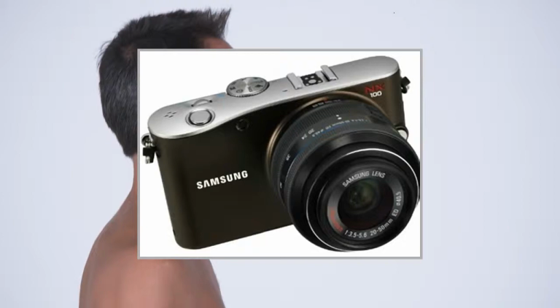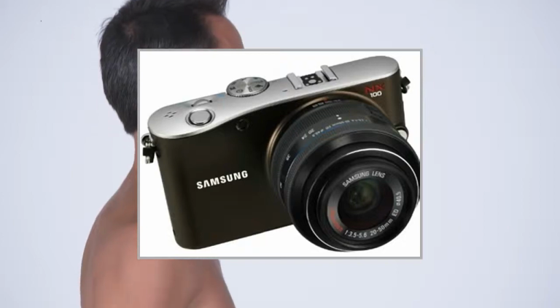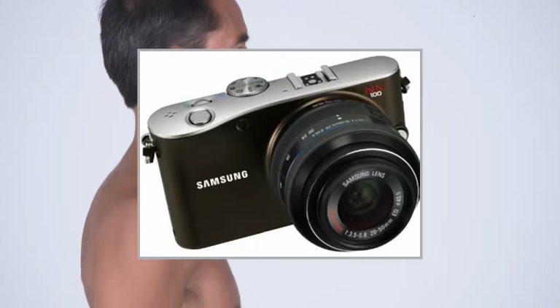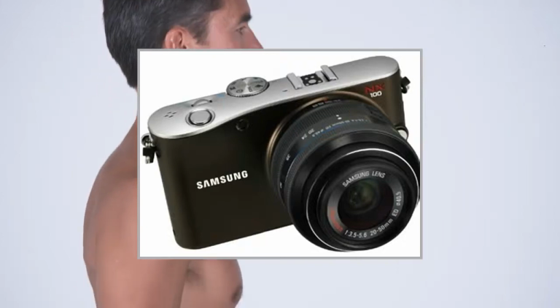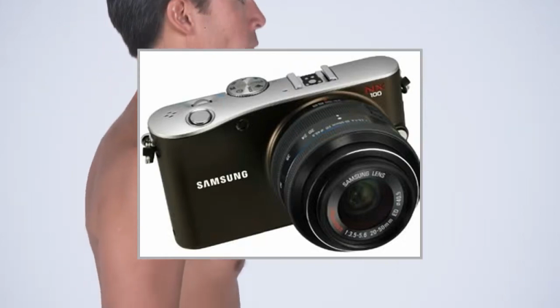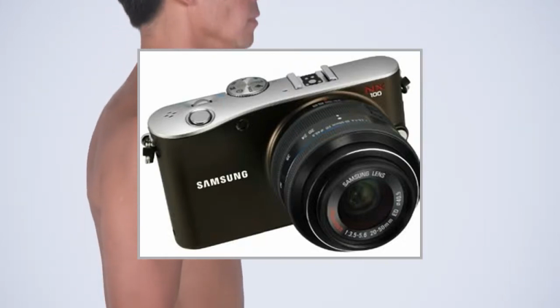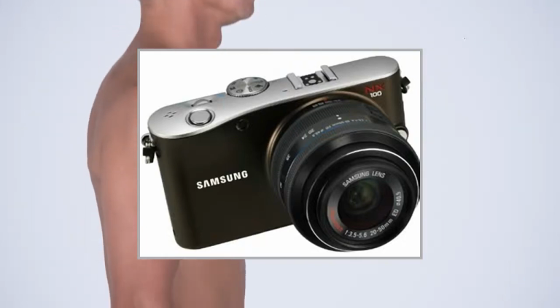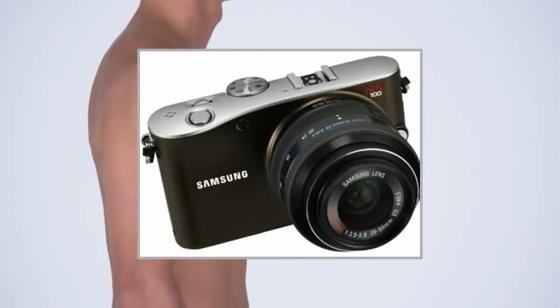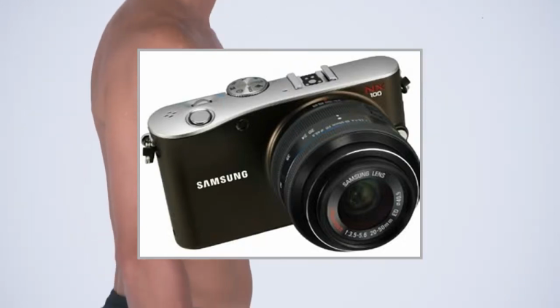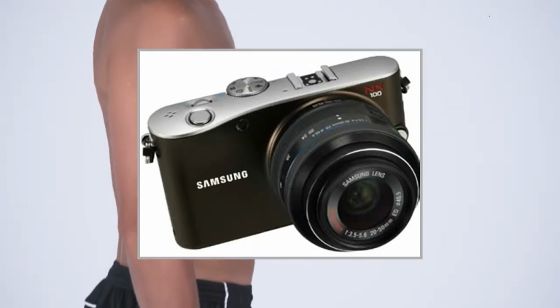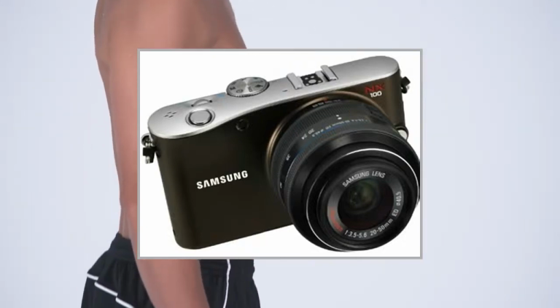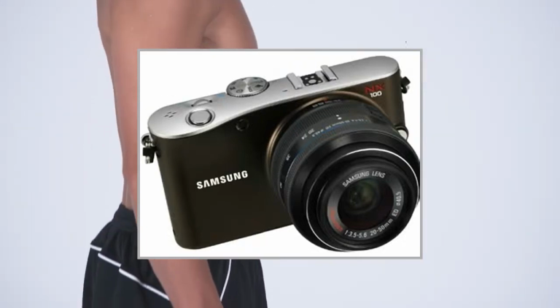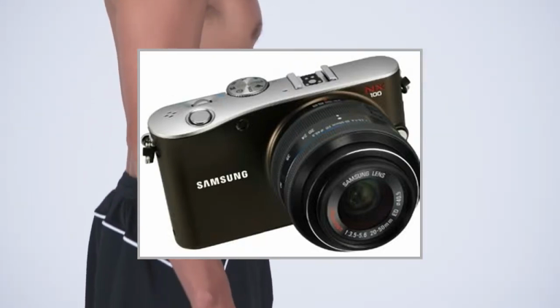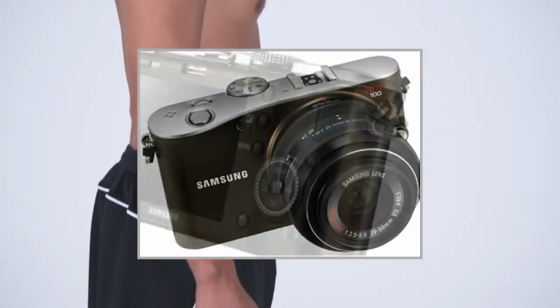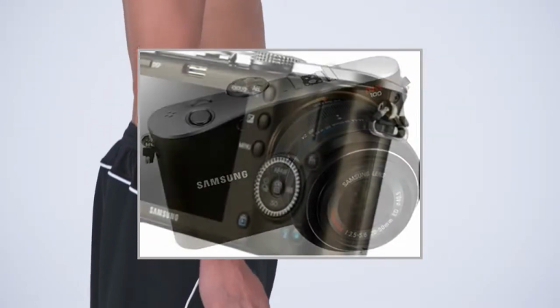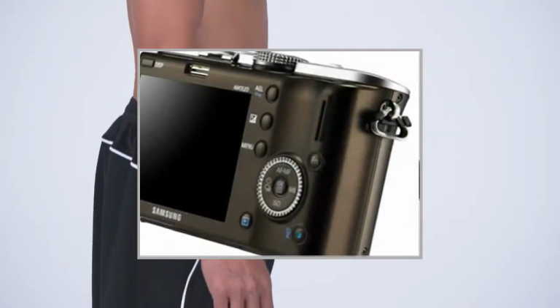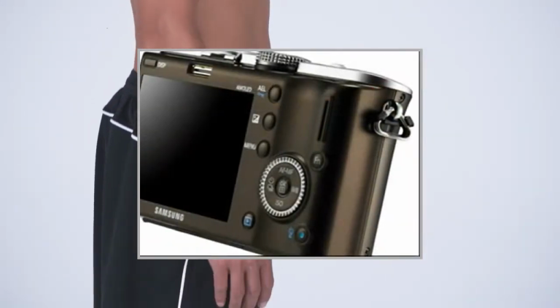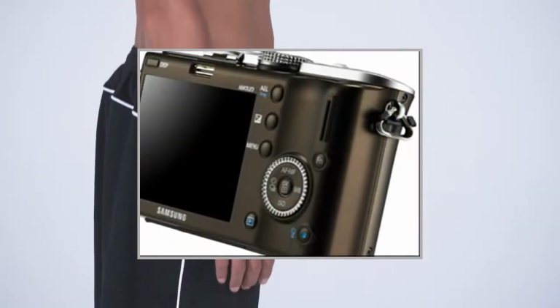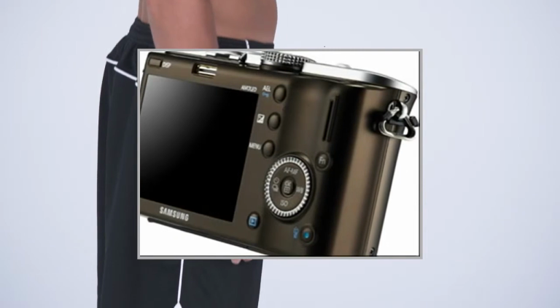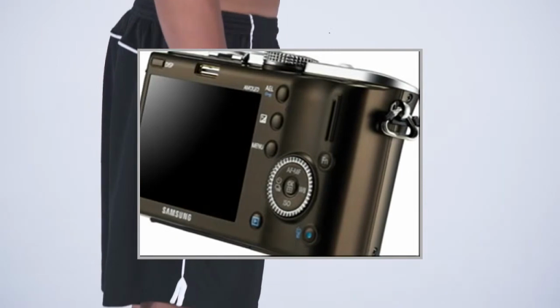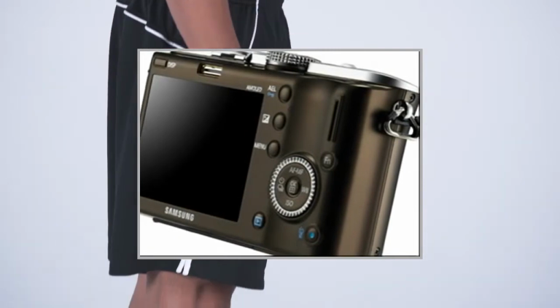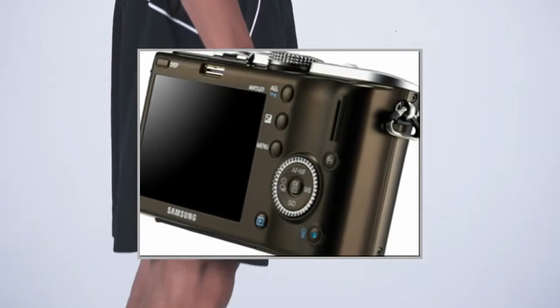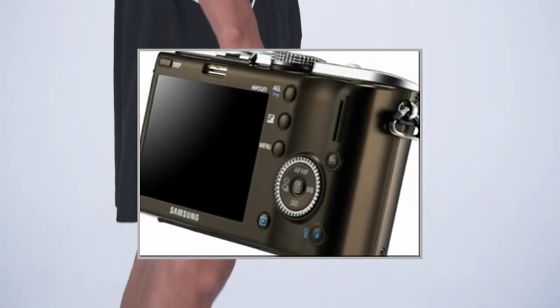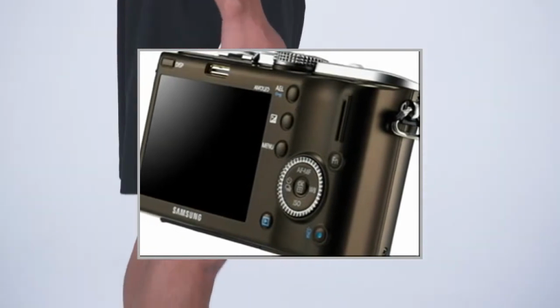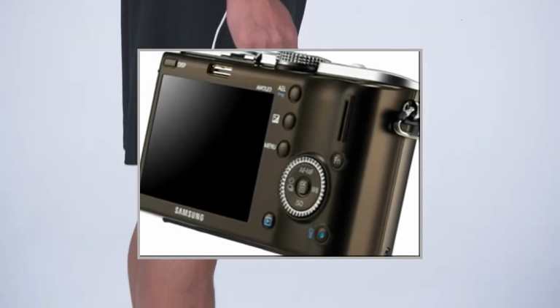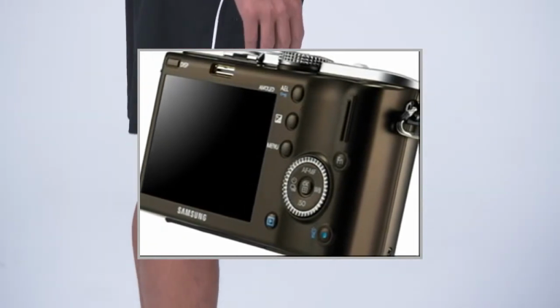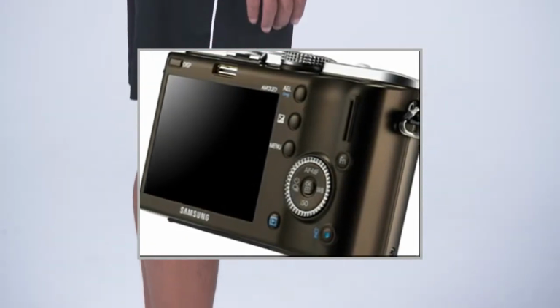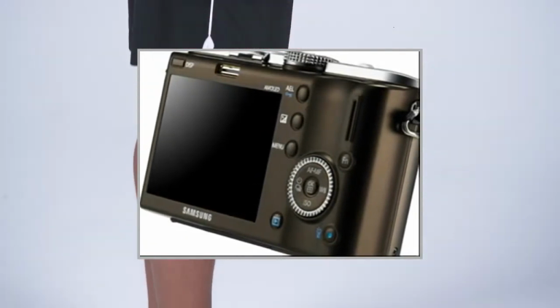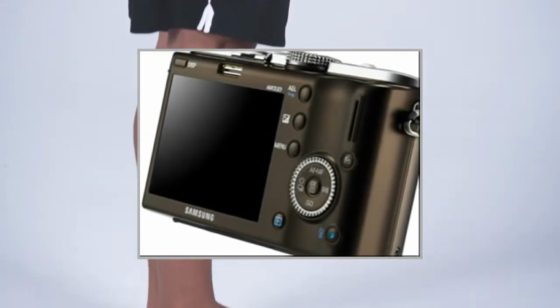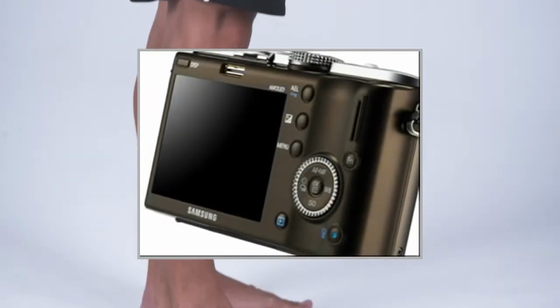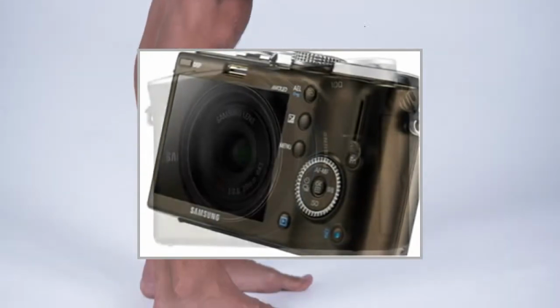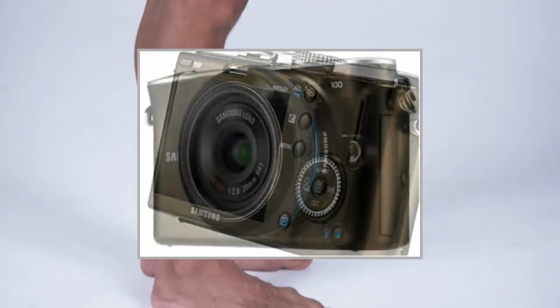Welcome to the video. This is a presentation of the Point and Shoot Digital Camera, the Nikon COOLPIX S1200PJ.